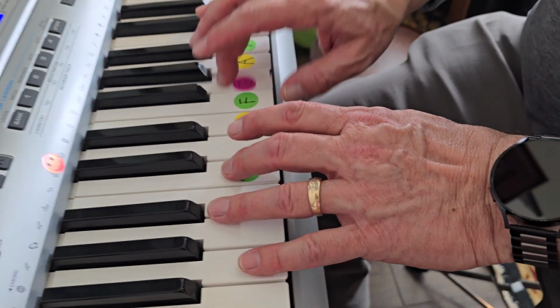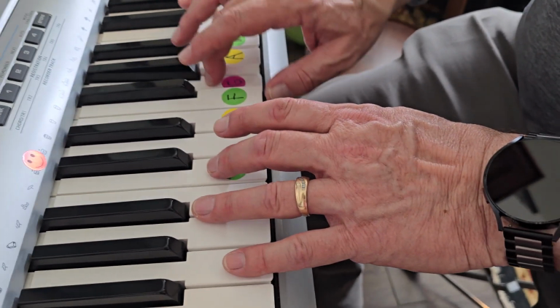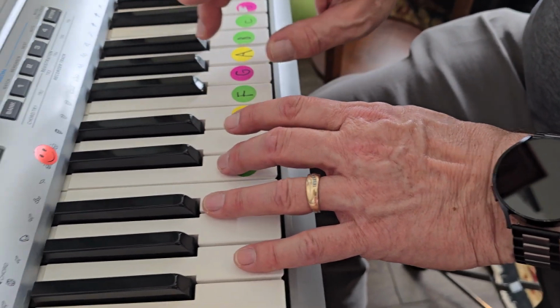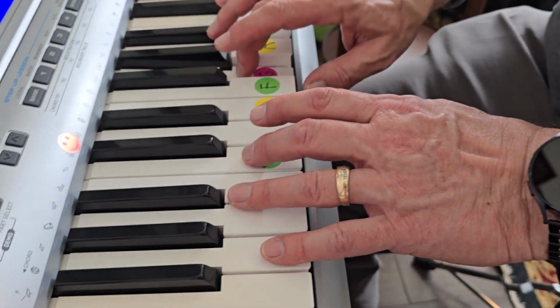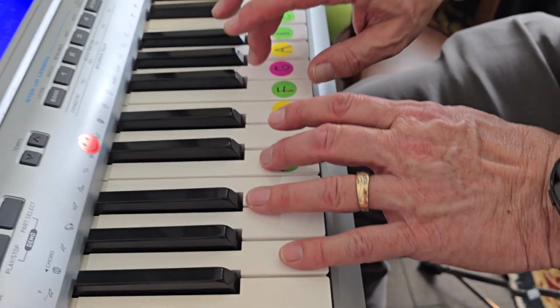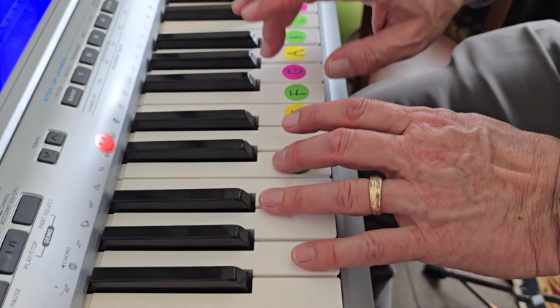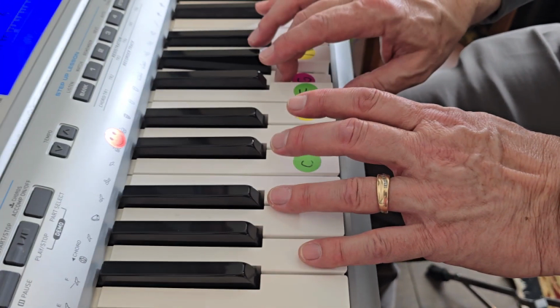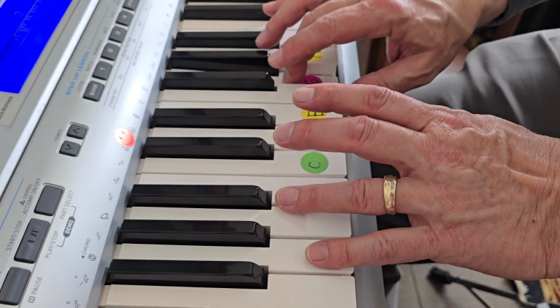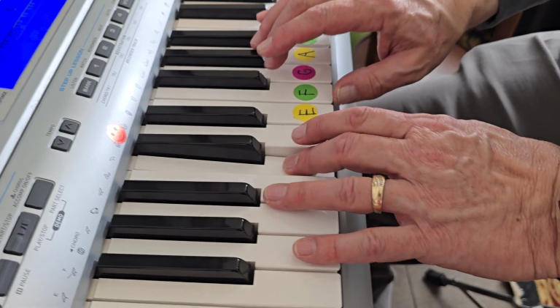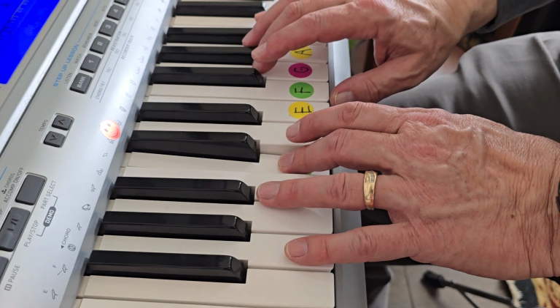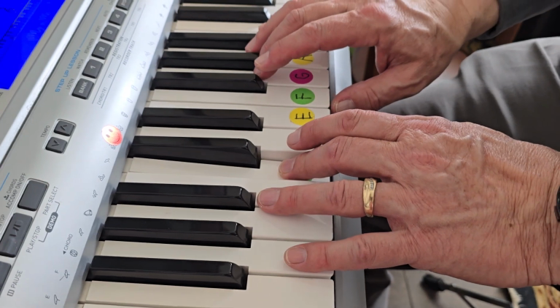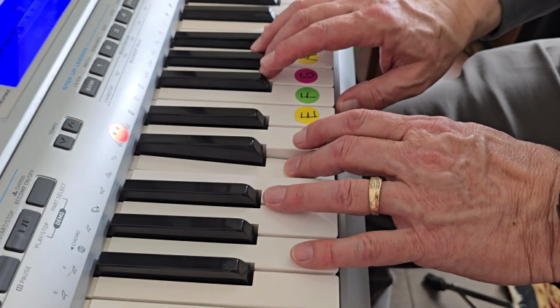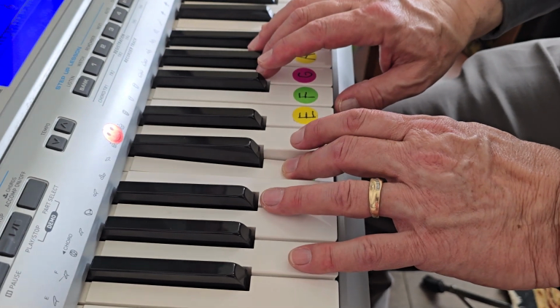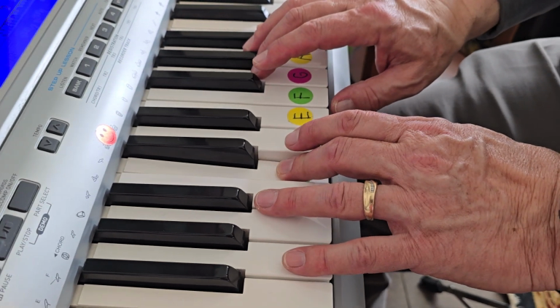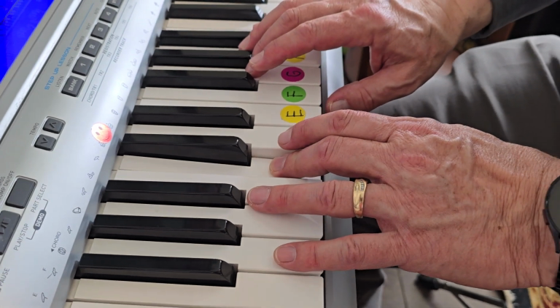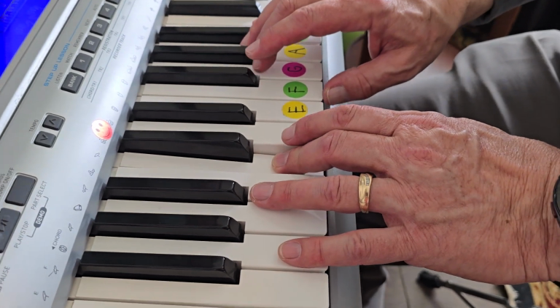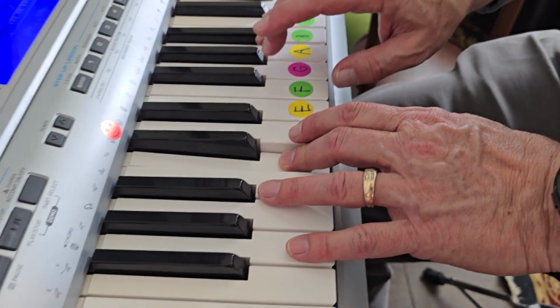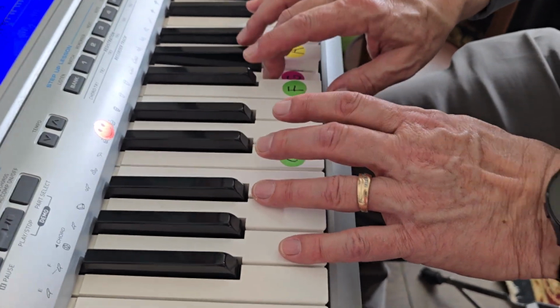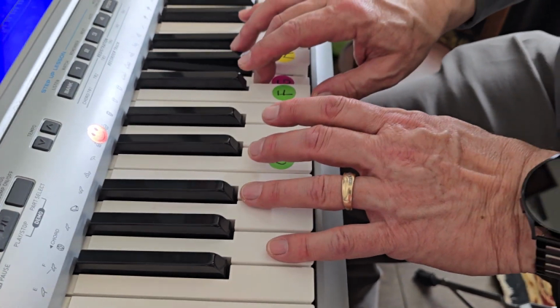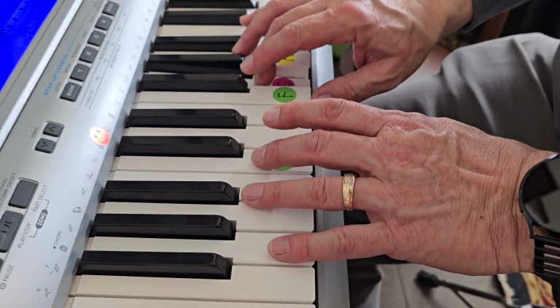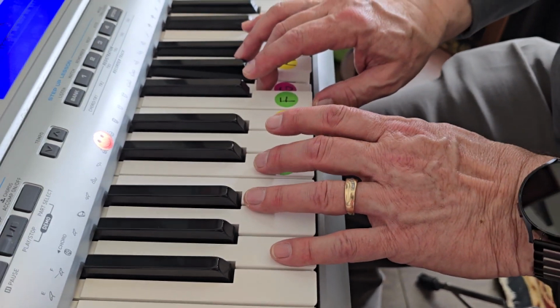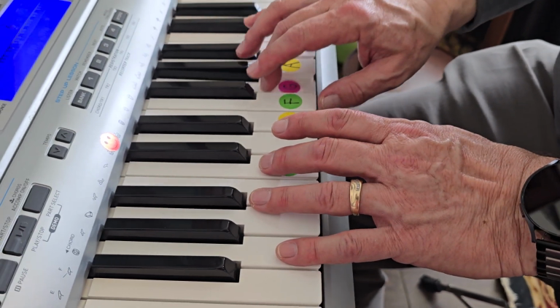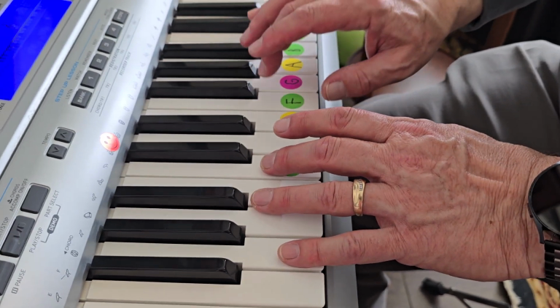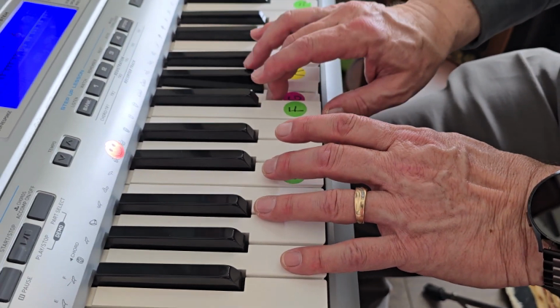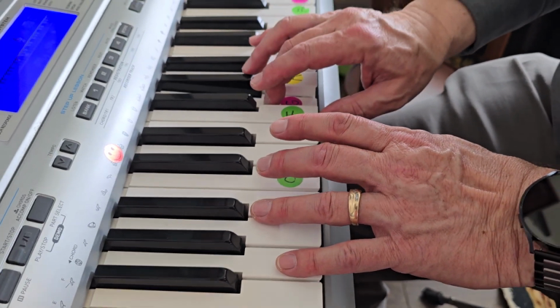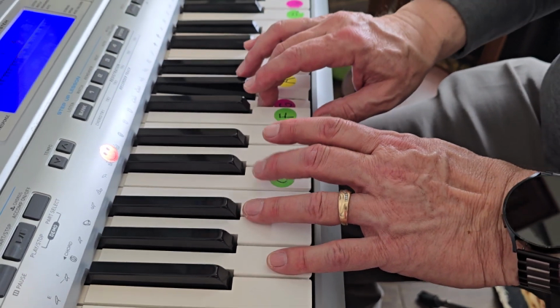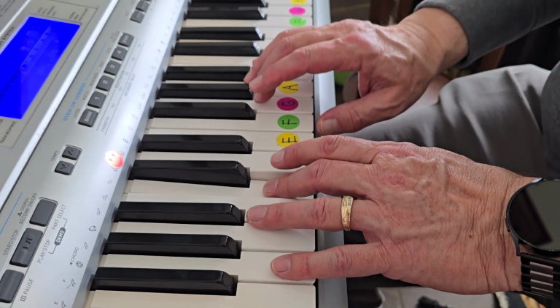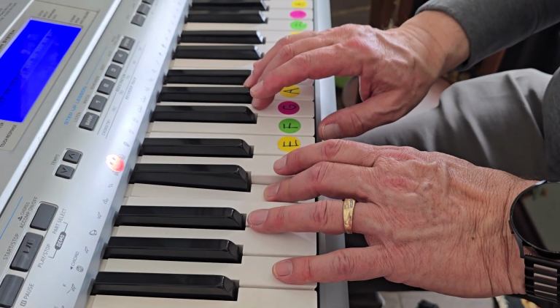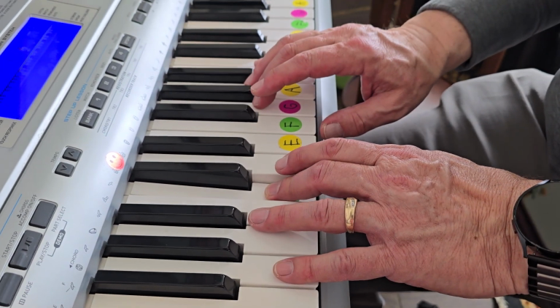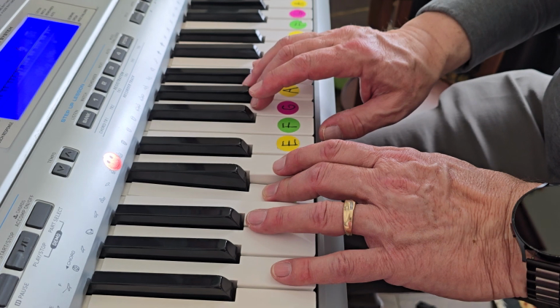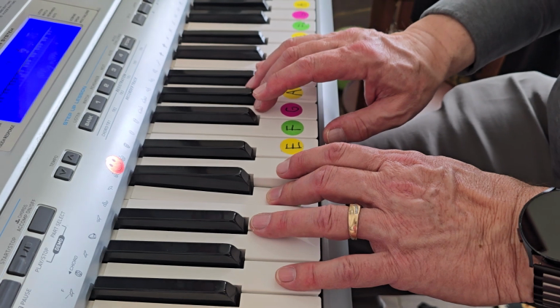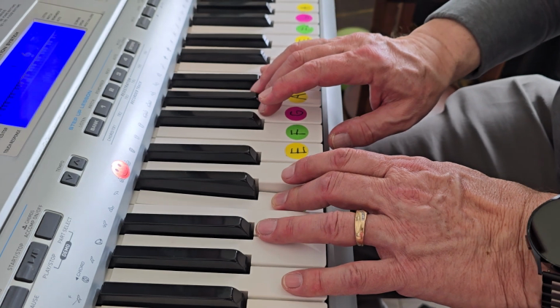G, G, G, C, two, three. Repeat. G, G, C, two, three.